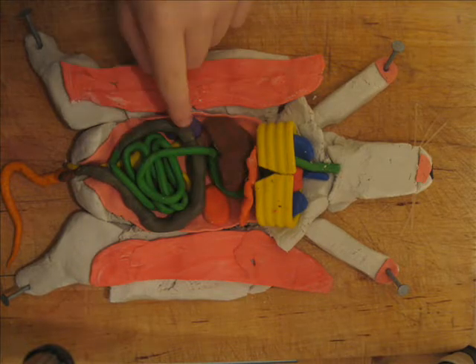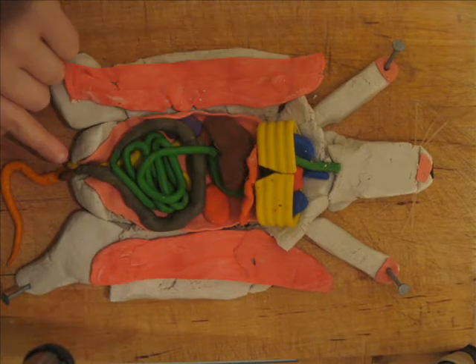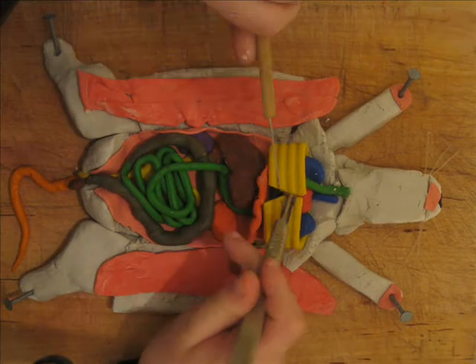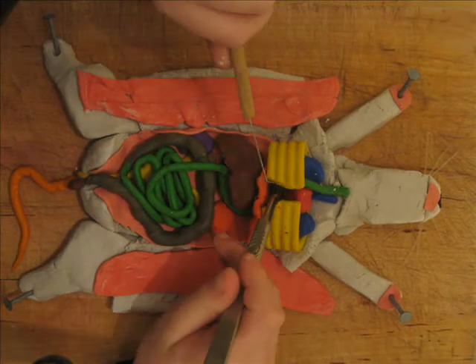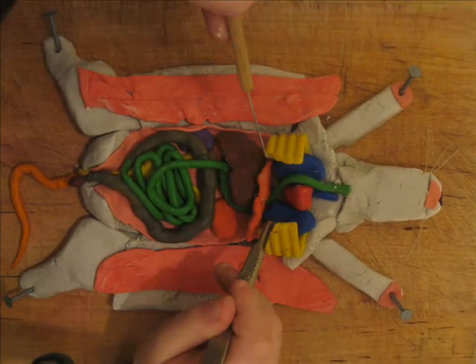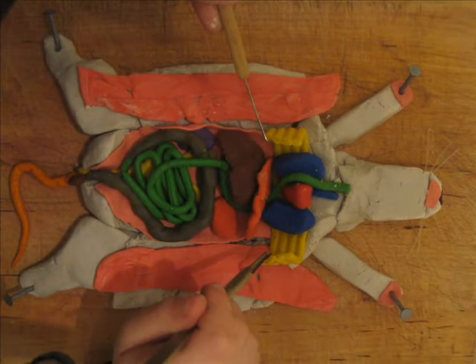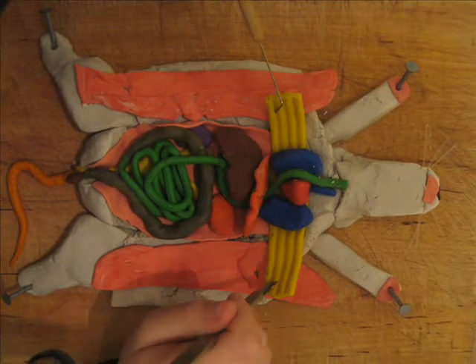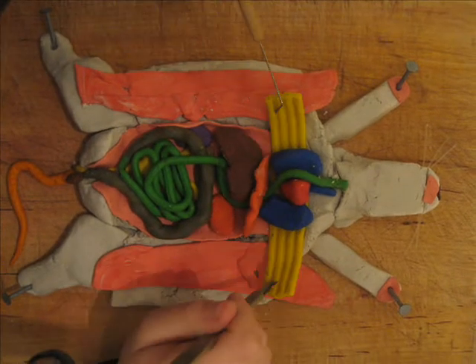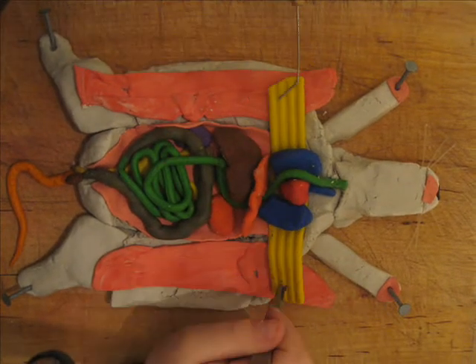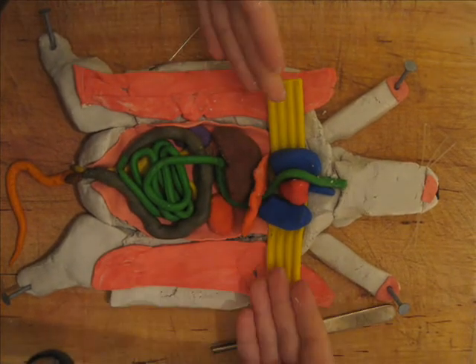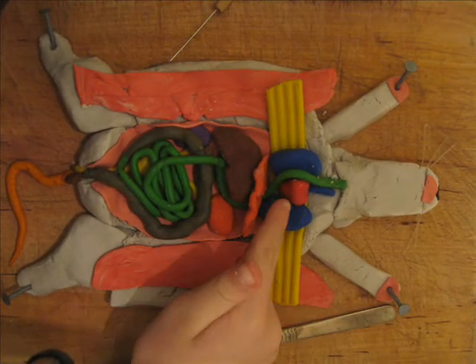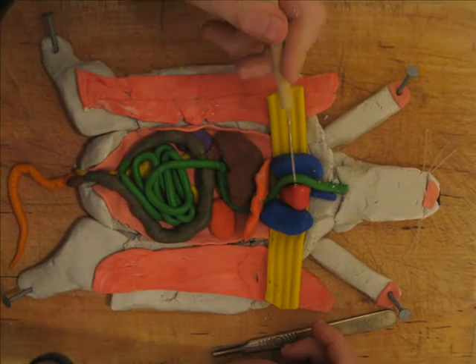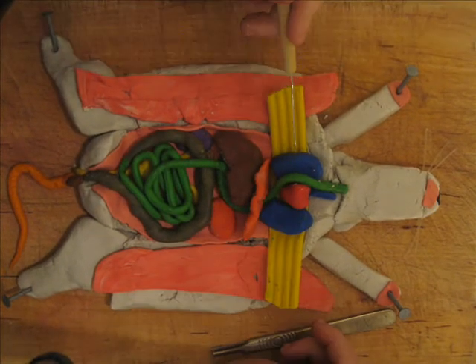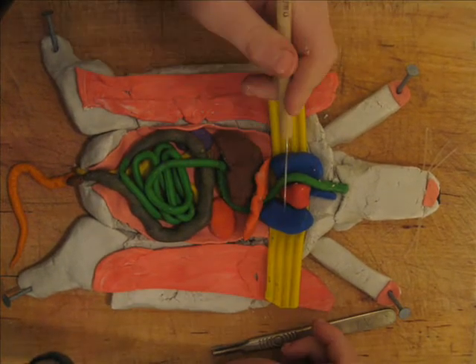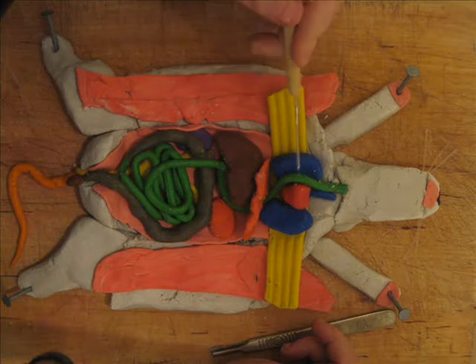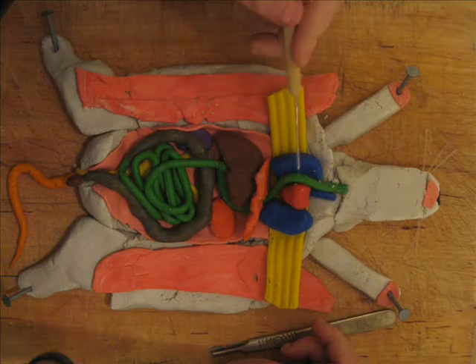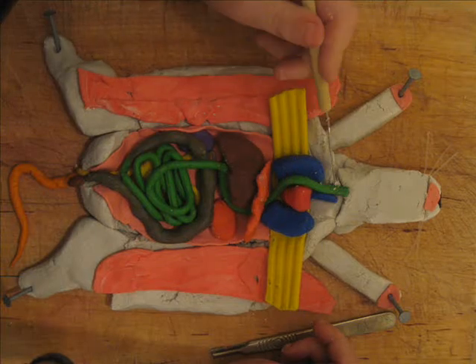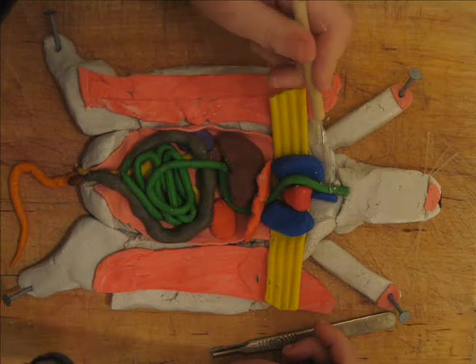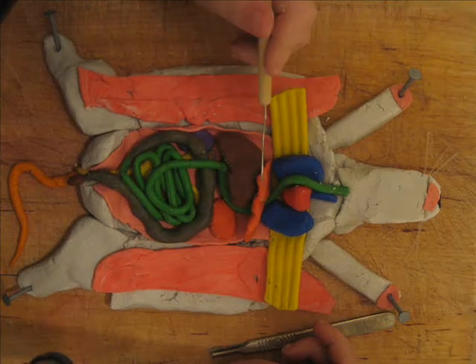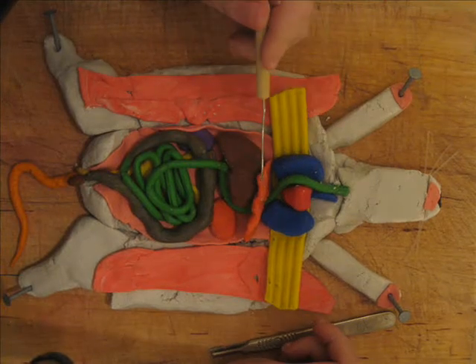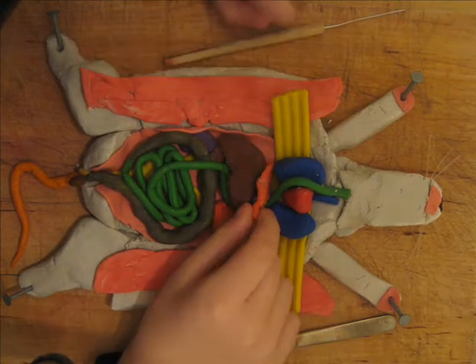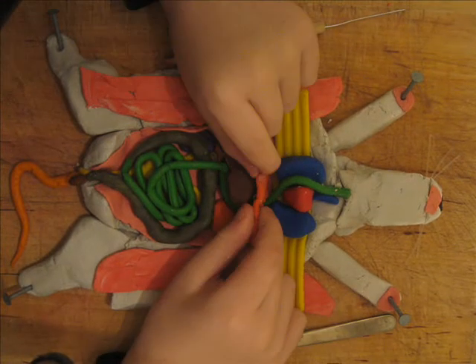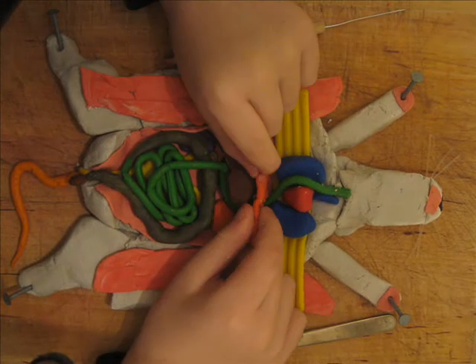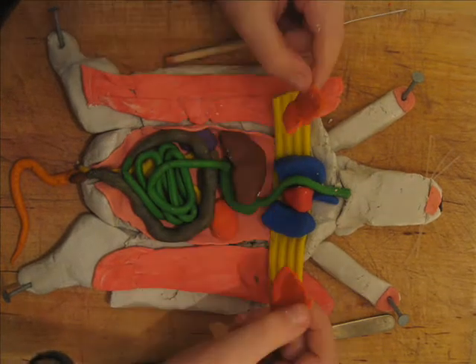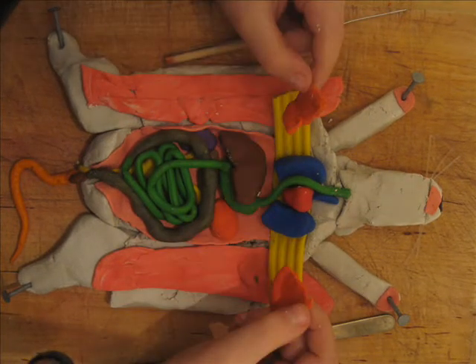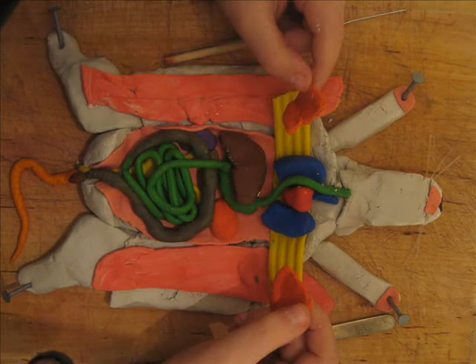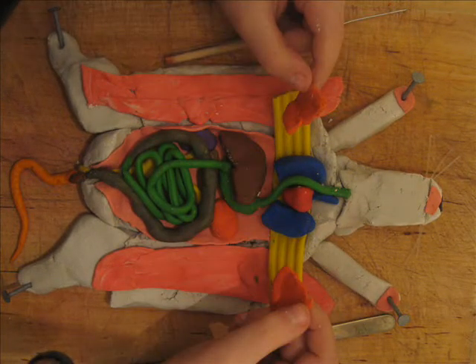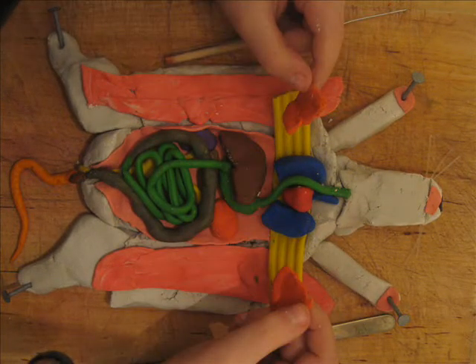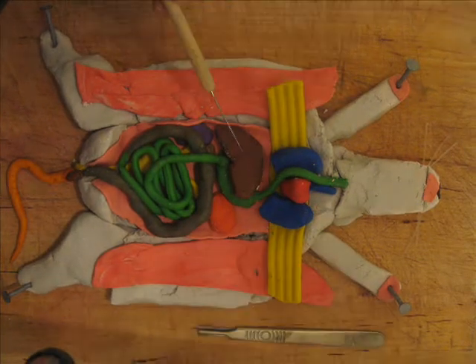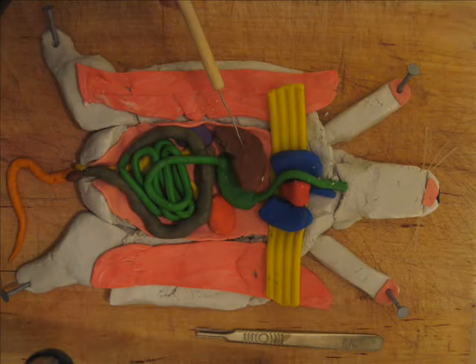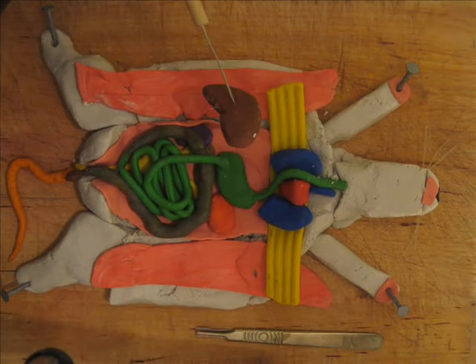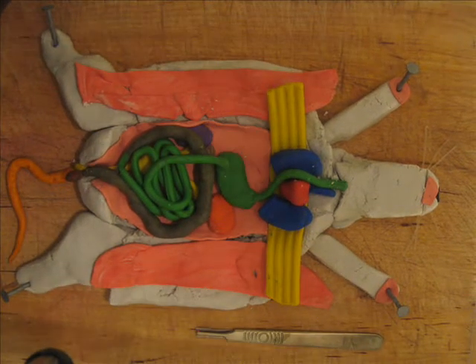All the little bits and bobs there. There's the rib cage — open that up — and you can see the heart and the lungs either side, and the esophagus down the middle. Here's the diaphragm; that separates it out.